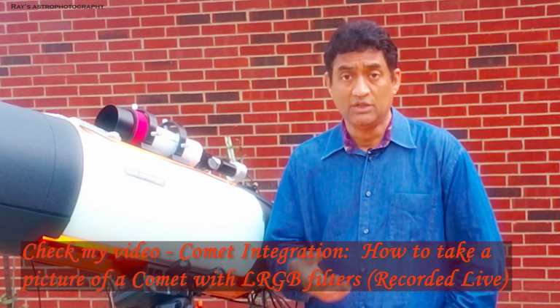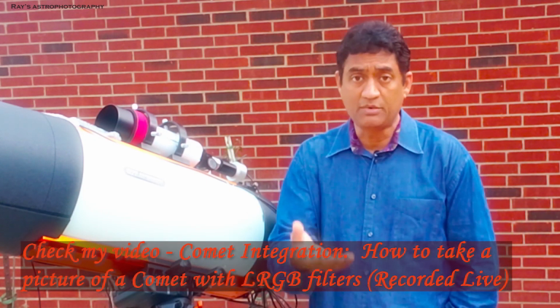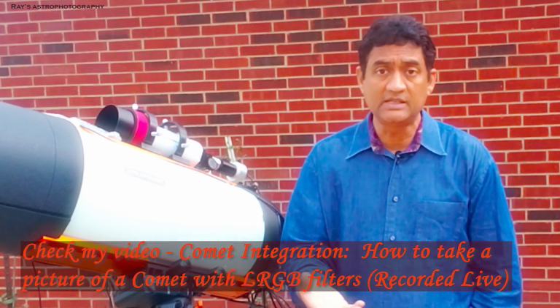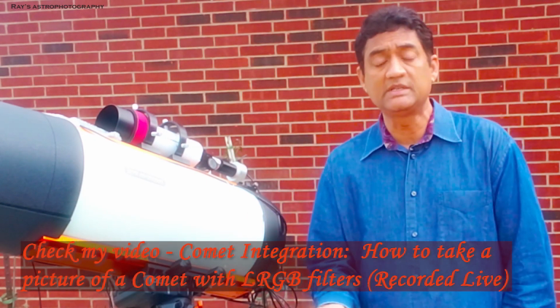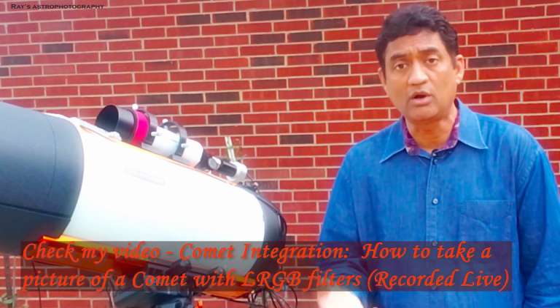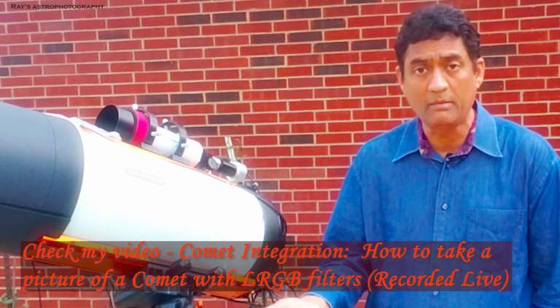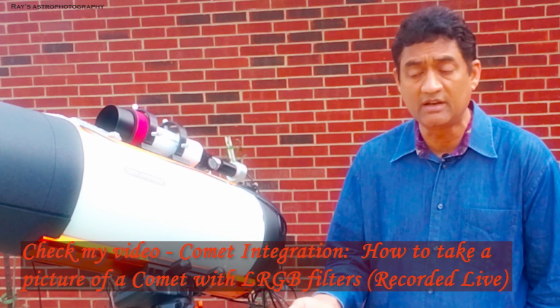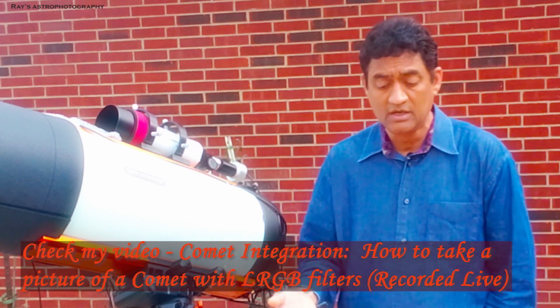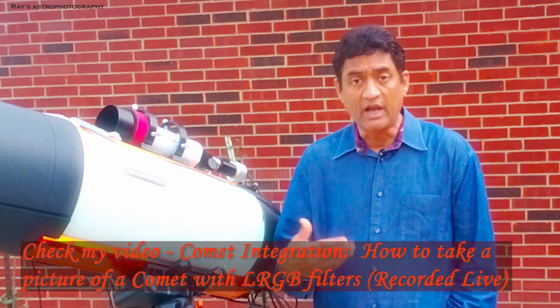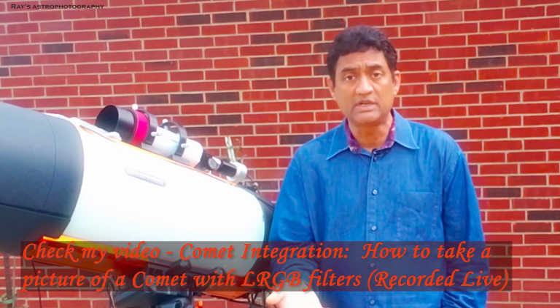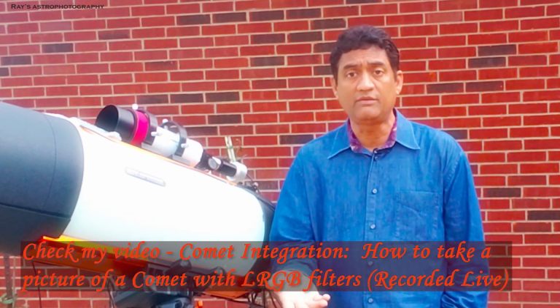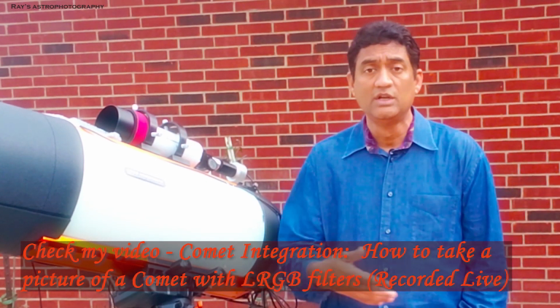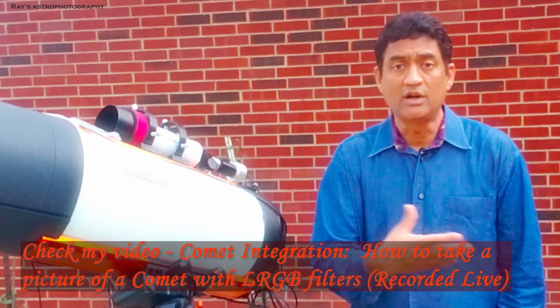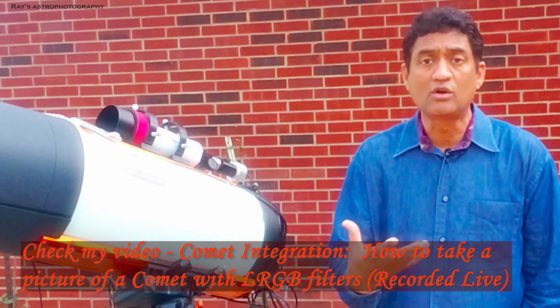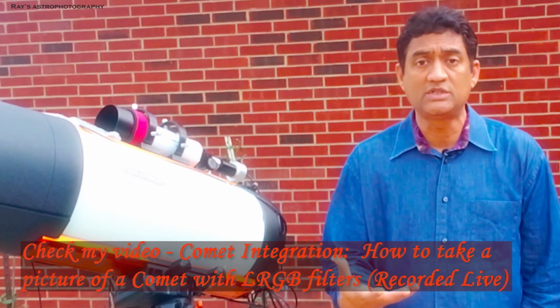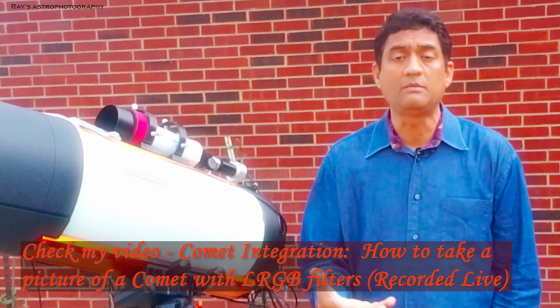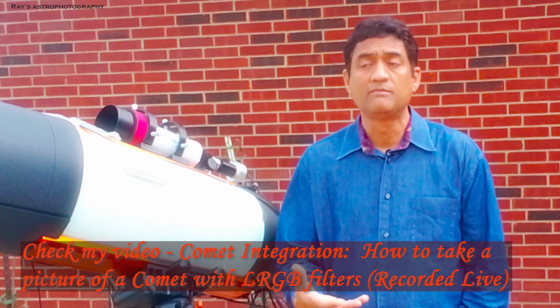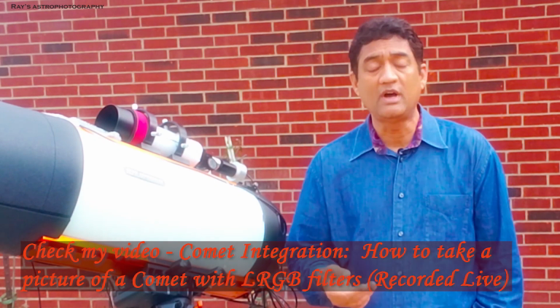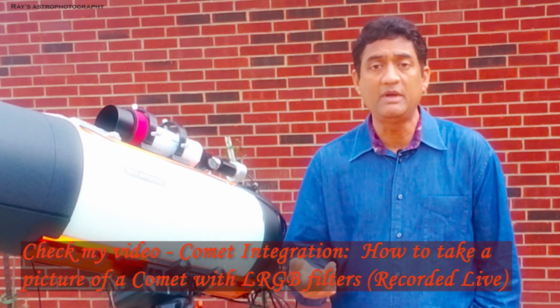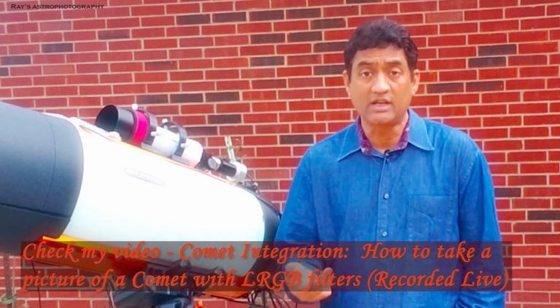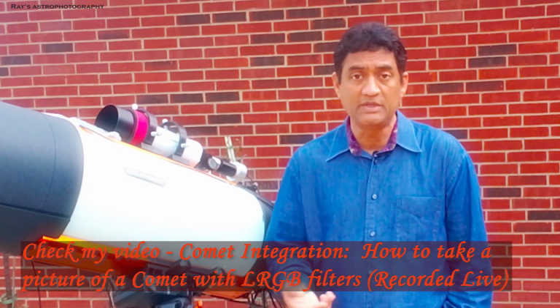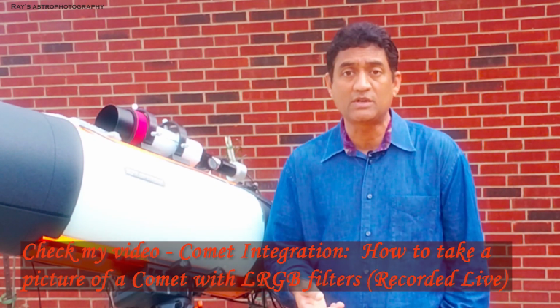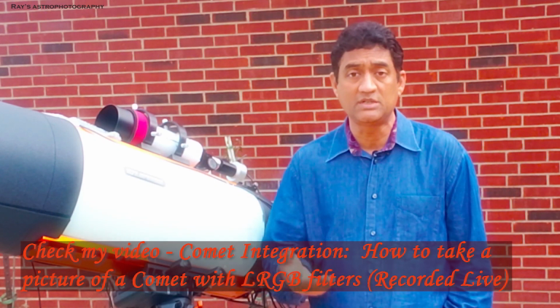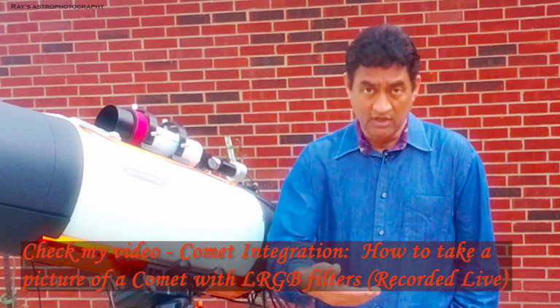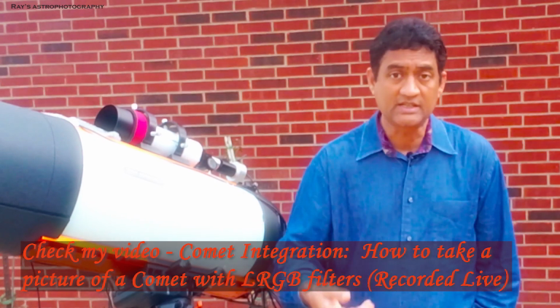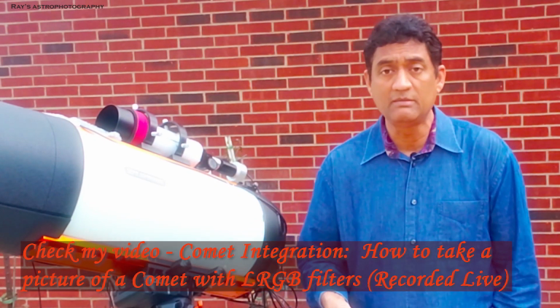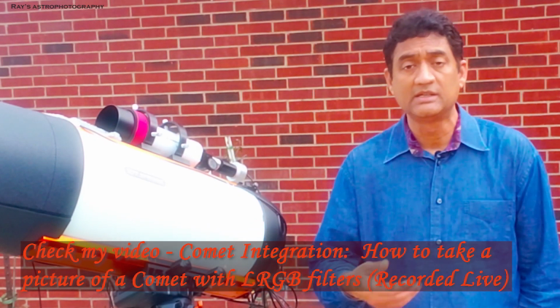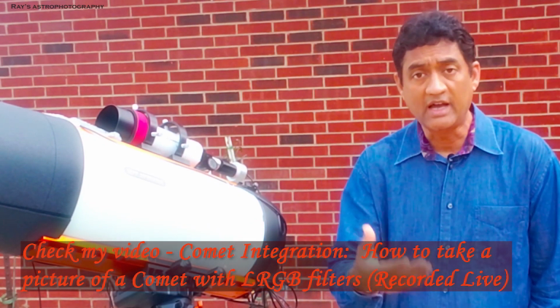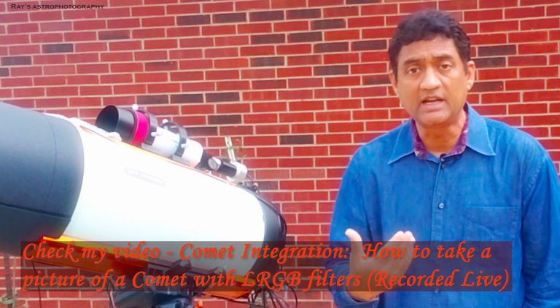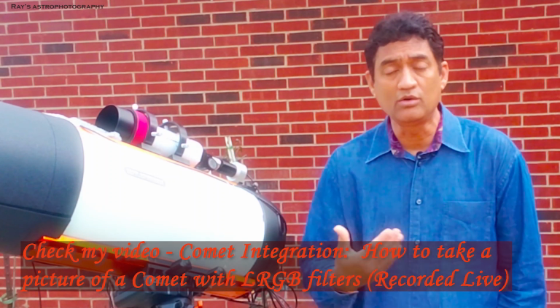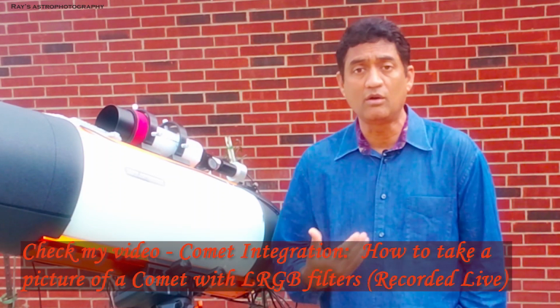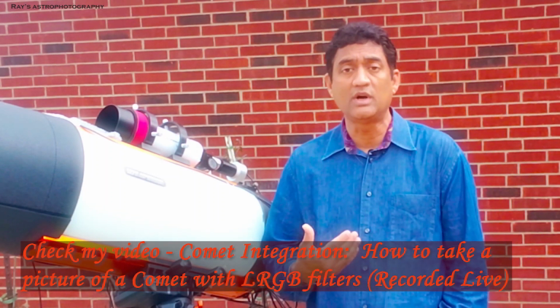There is a process in PixInsight called comet integration. I use that software to take a good picture of a comet. I might be able to take a good picture of C-2019 Atlas in the coming months as it gets closer and closer to us.